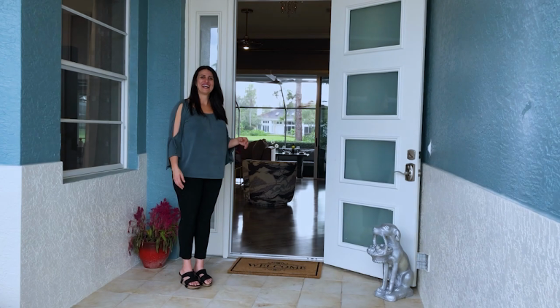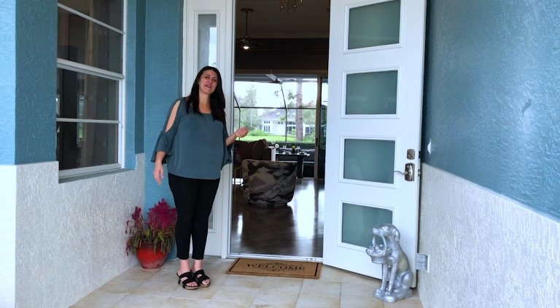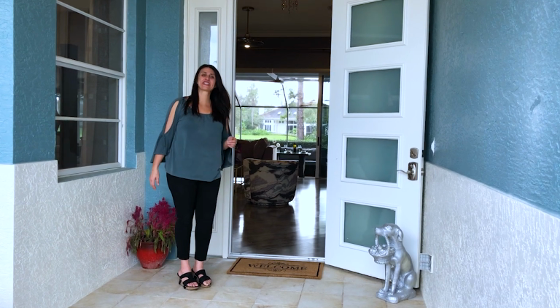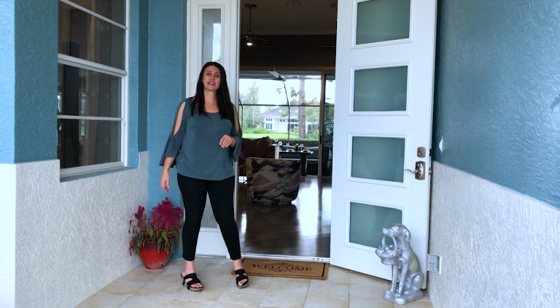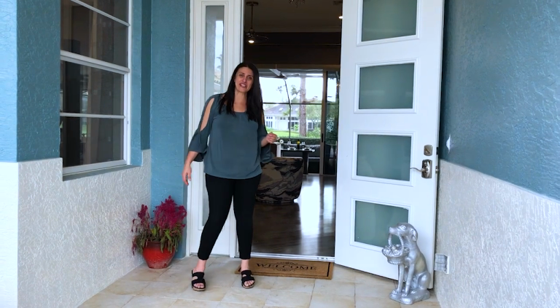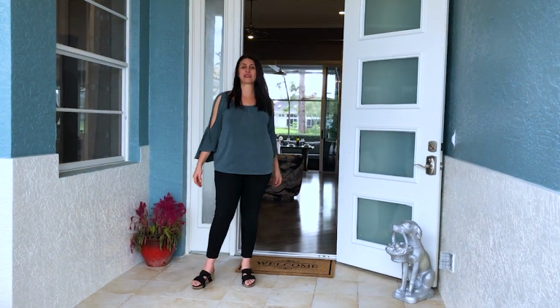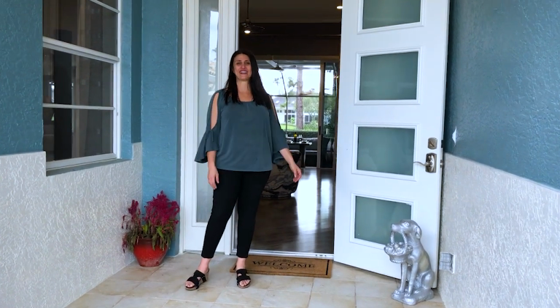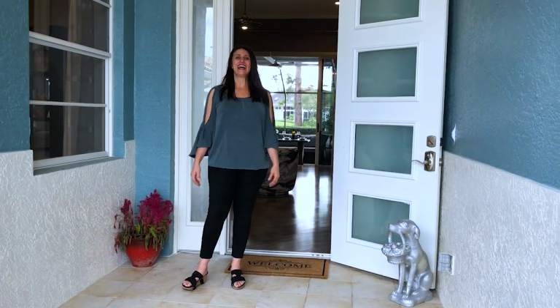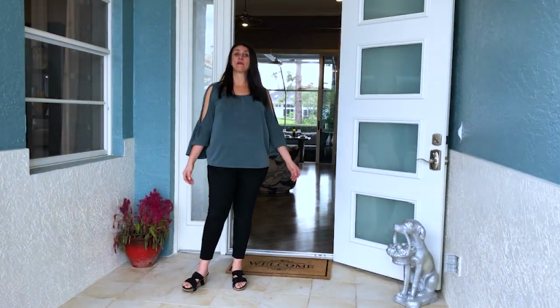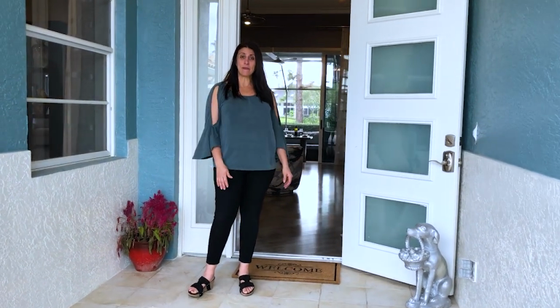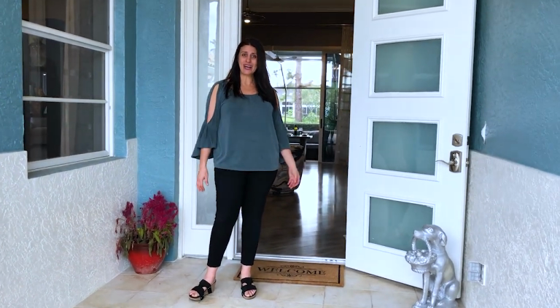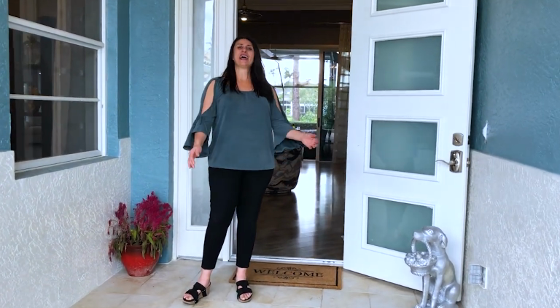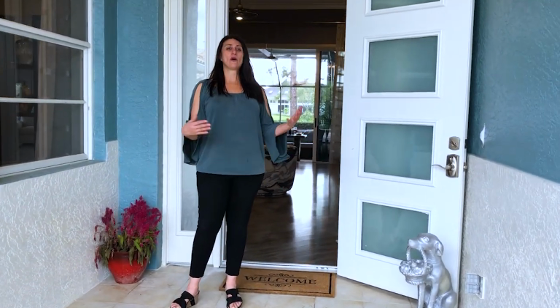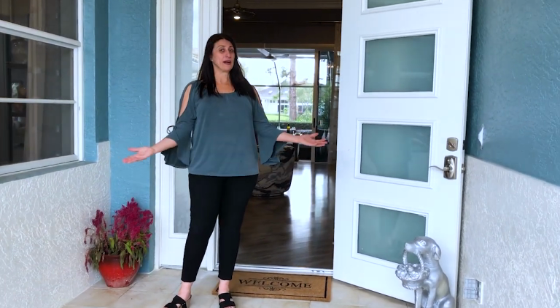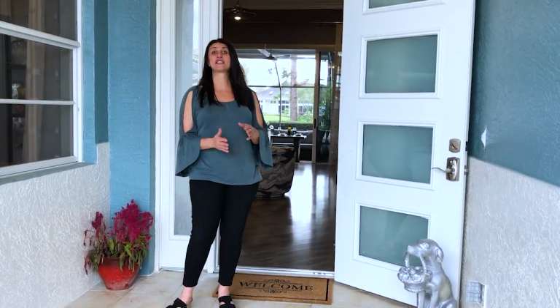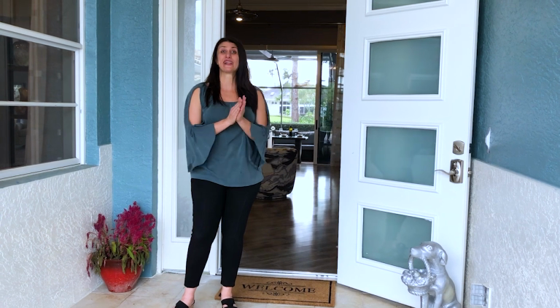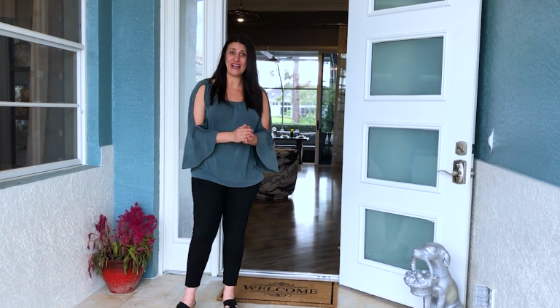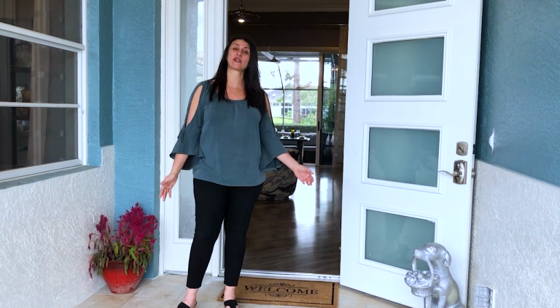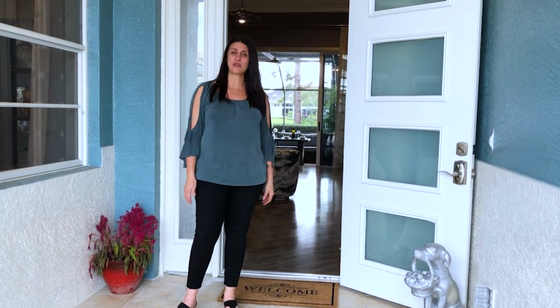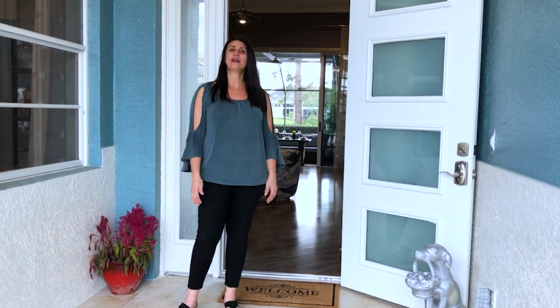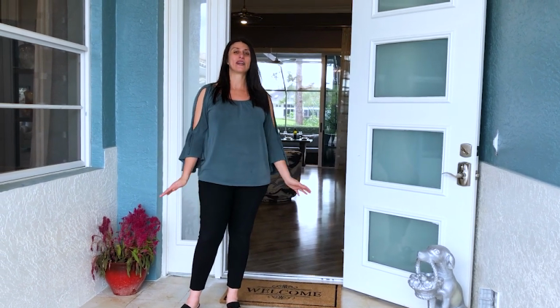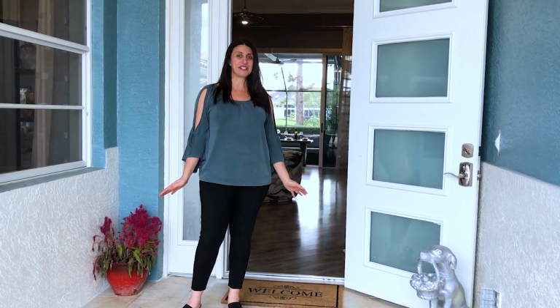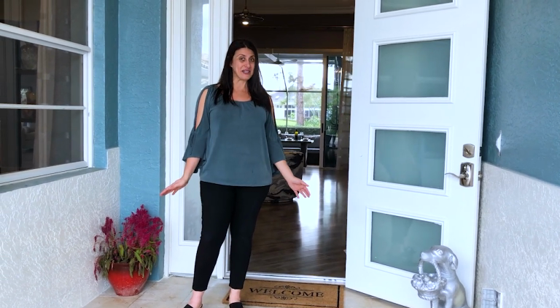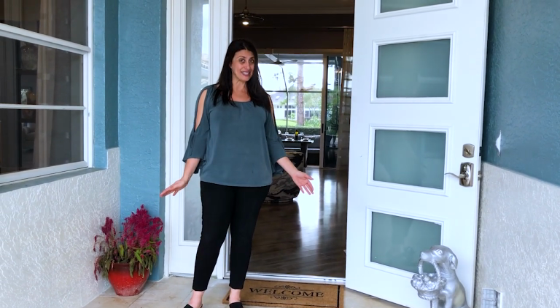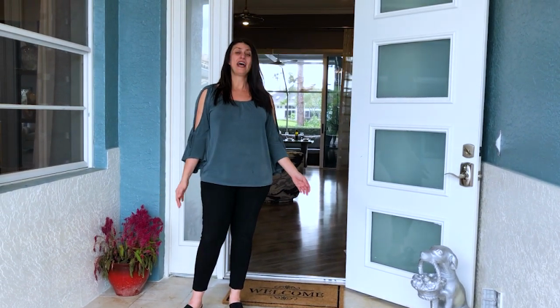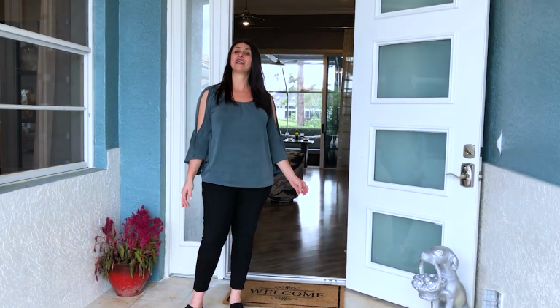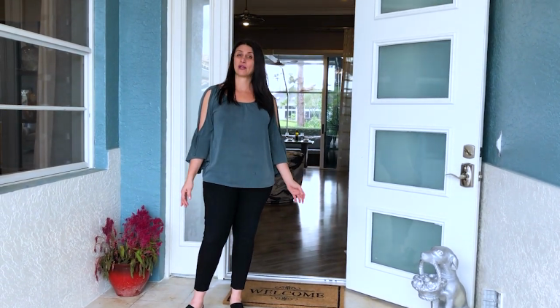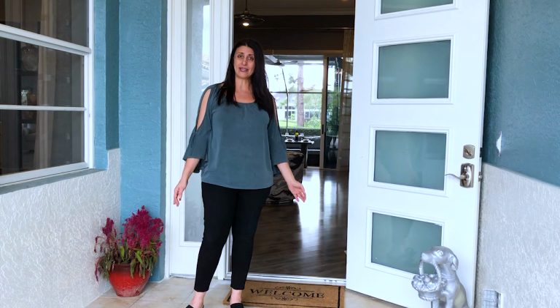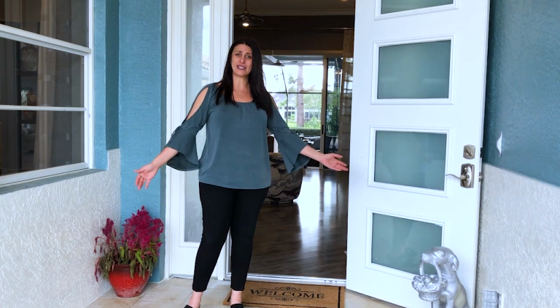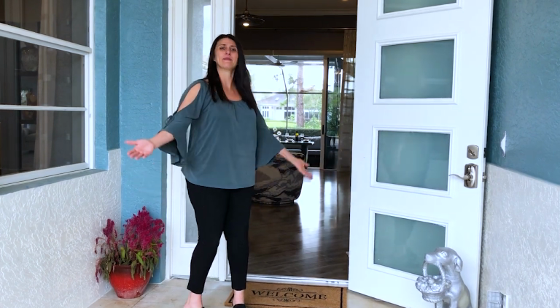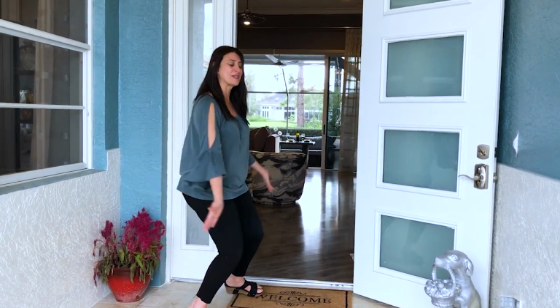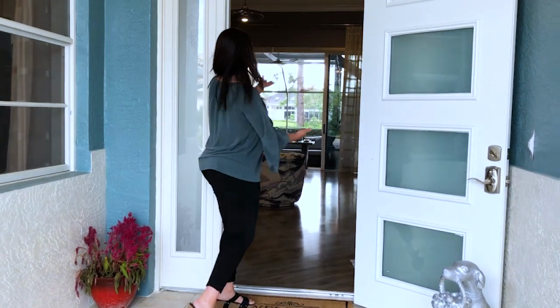Hi, I'm Francesca Morgan from Francesca Morgan Interiors and I'm here with Gina Barca. We are doing our first debut together and we're going to walk you through this awesome project that we just did at Willoughby Country Club. Please join us.